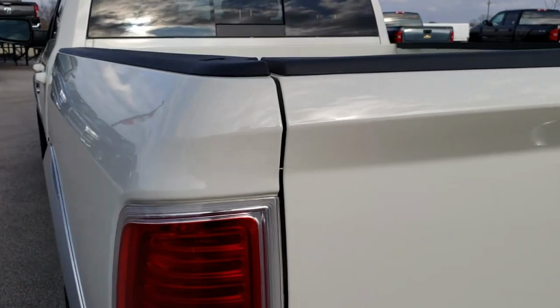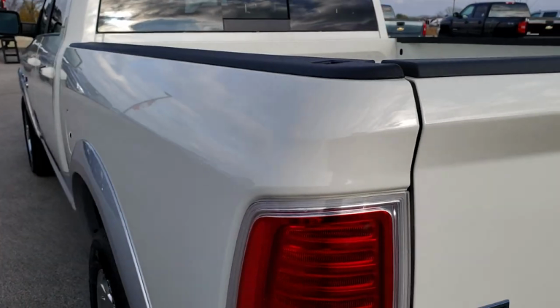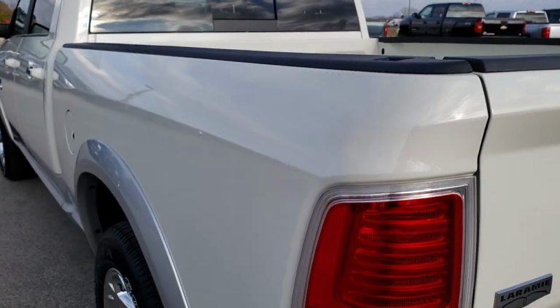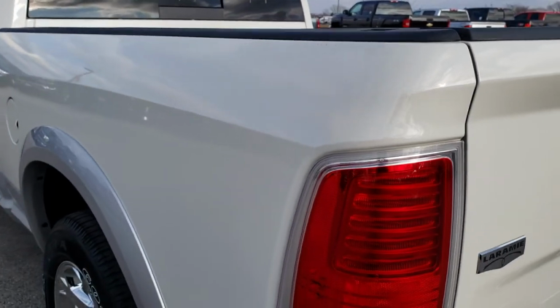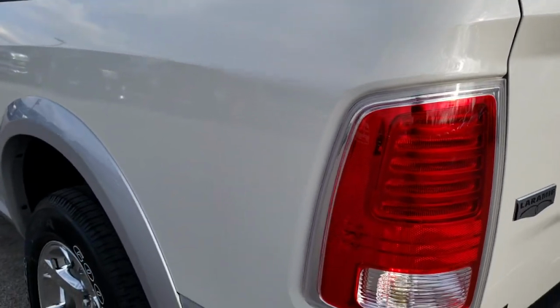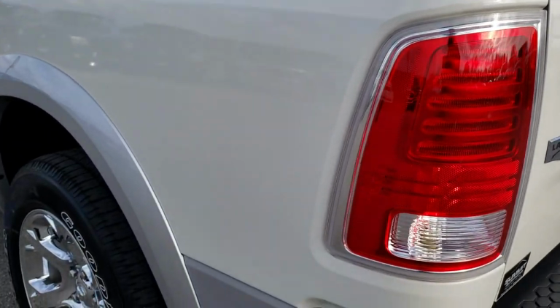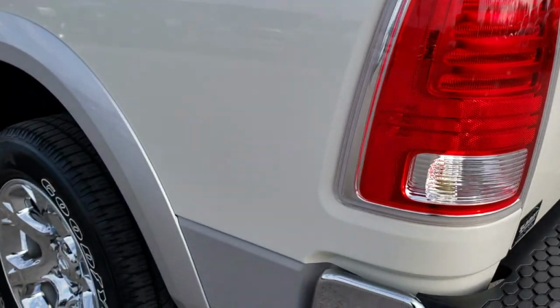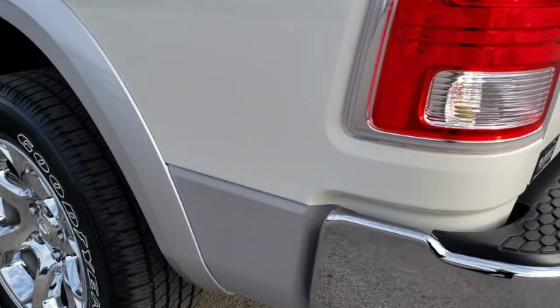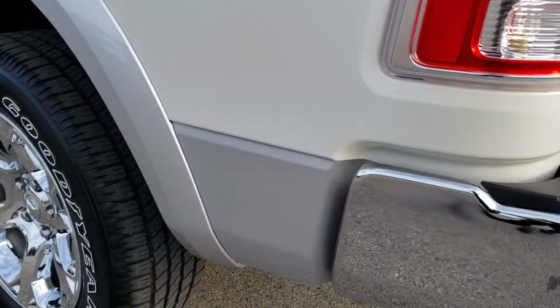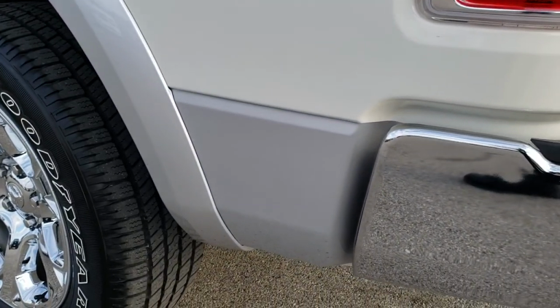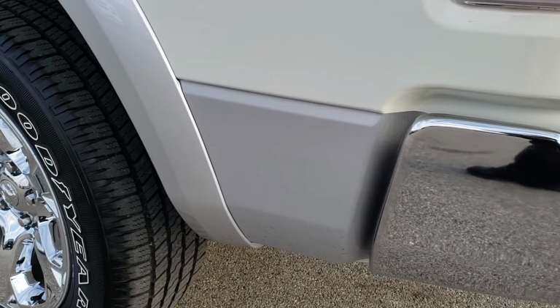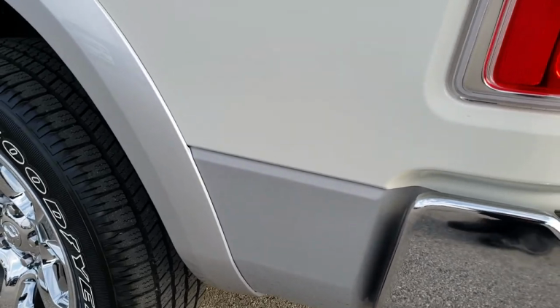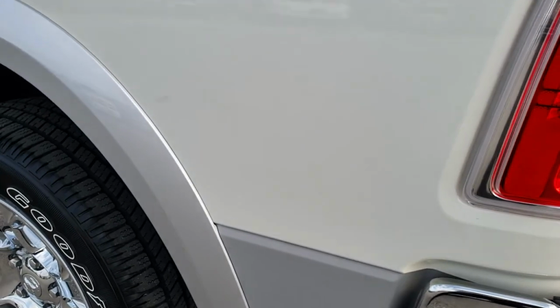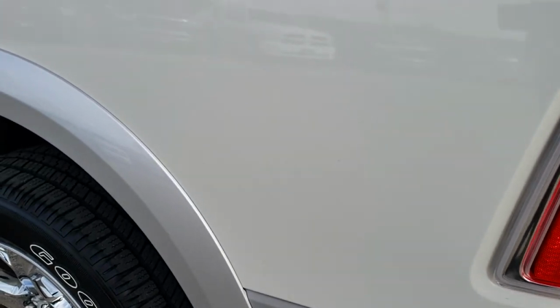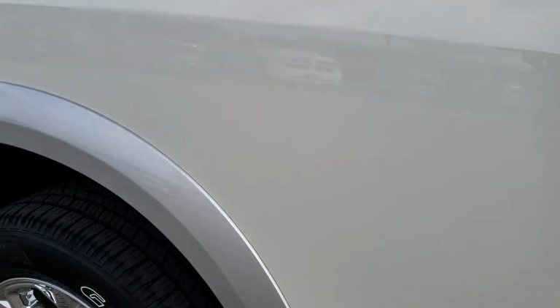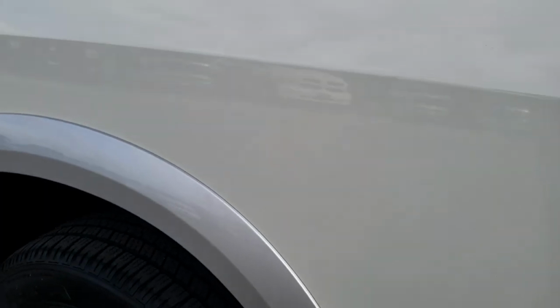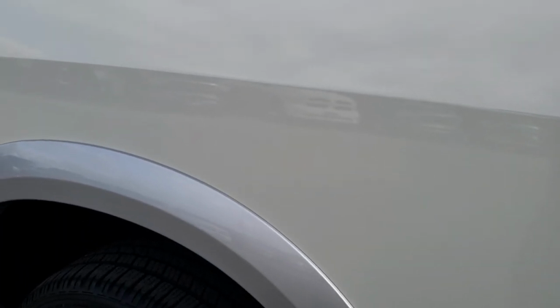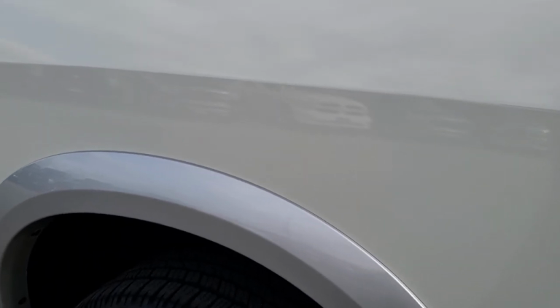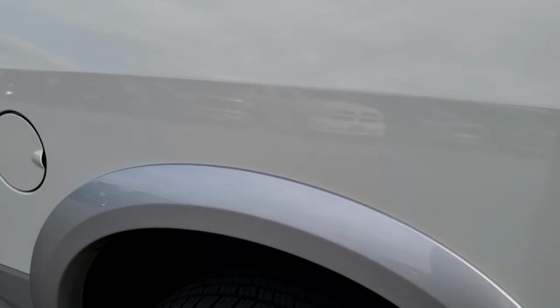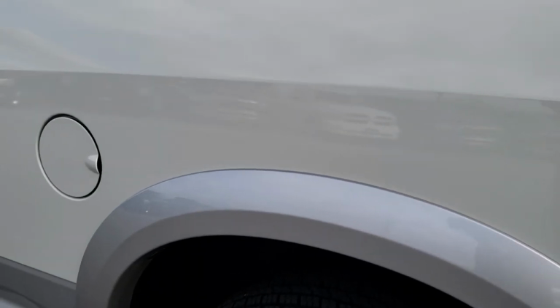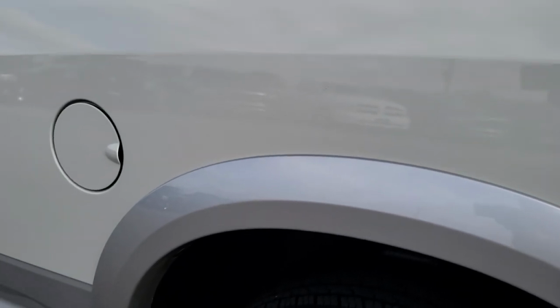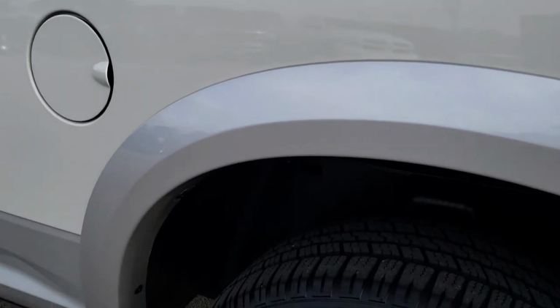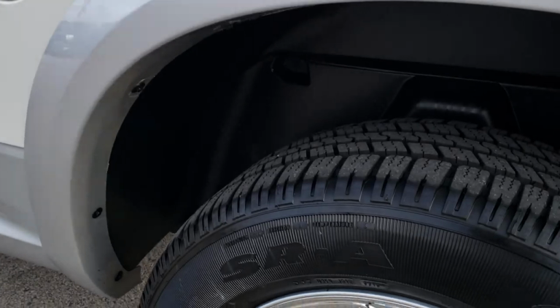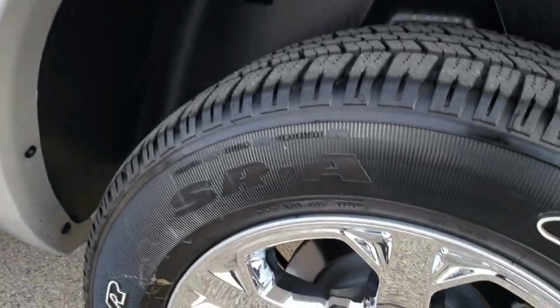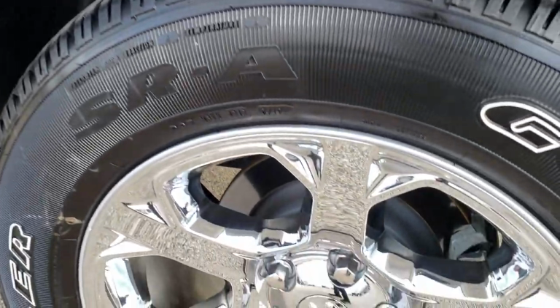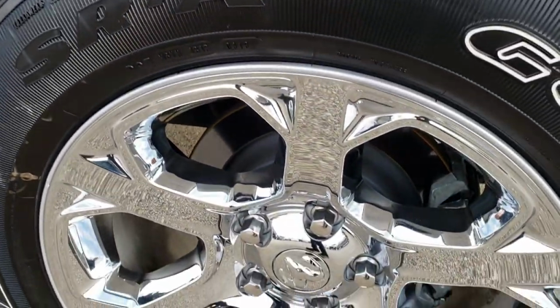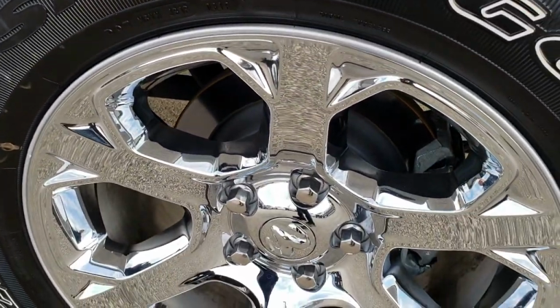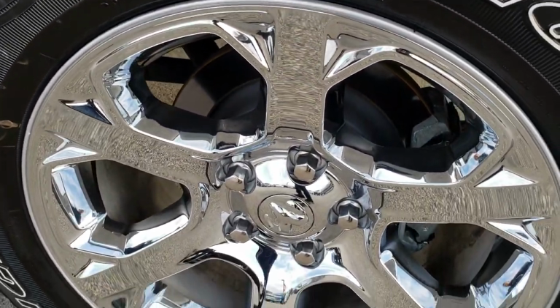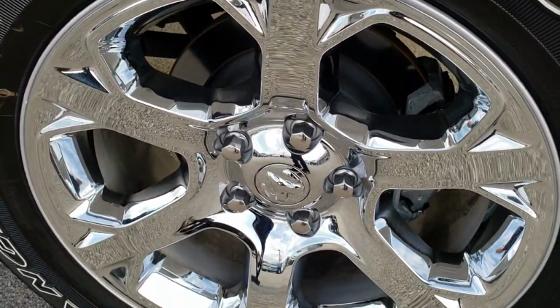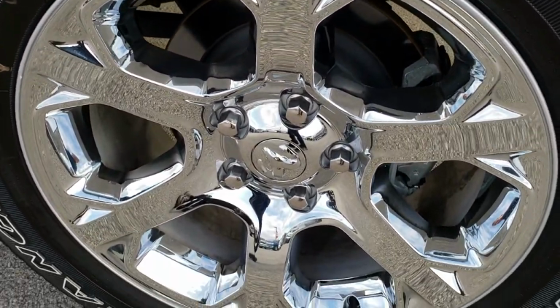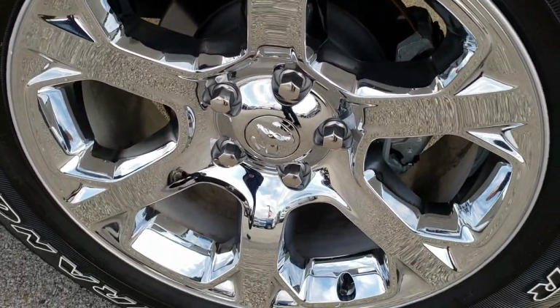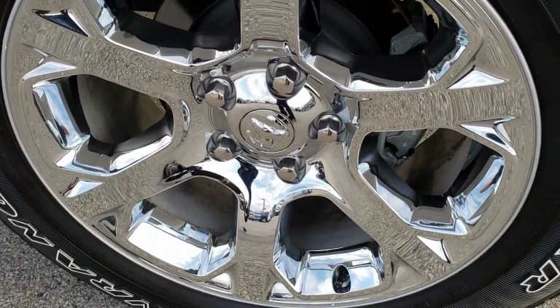As we come around to the driver's side of the truck, it is just as clean as the passenger side — no dents or dings down this side, very nice and clean. And for full disclosure, the rear rim on this side is in excellent shape too.